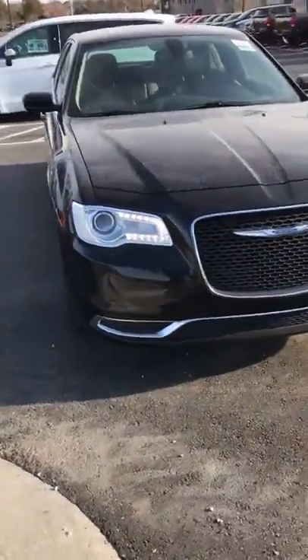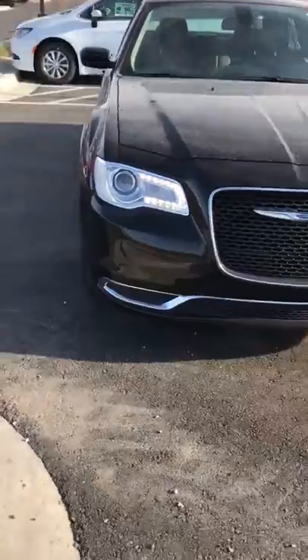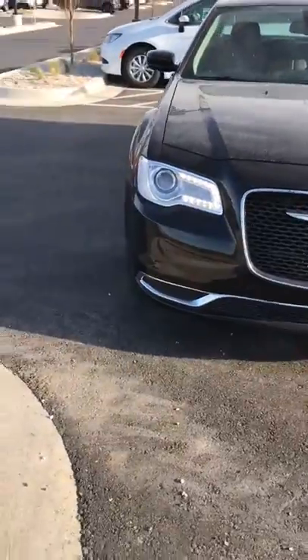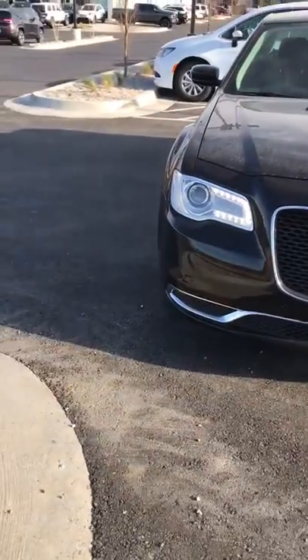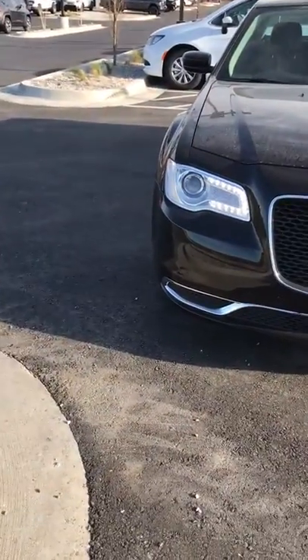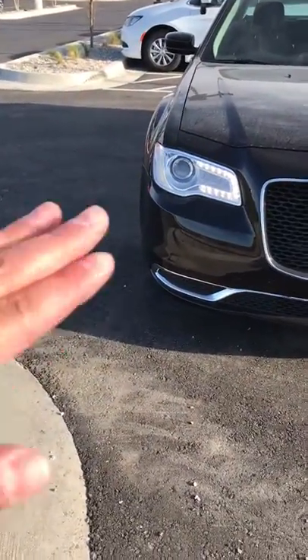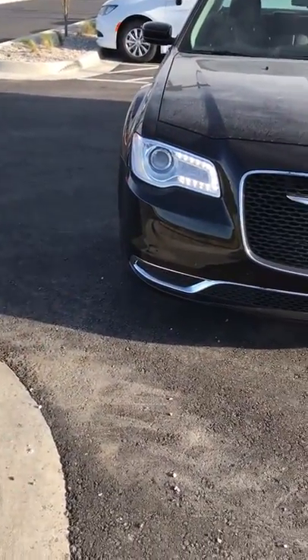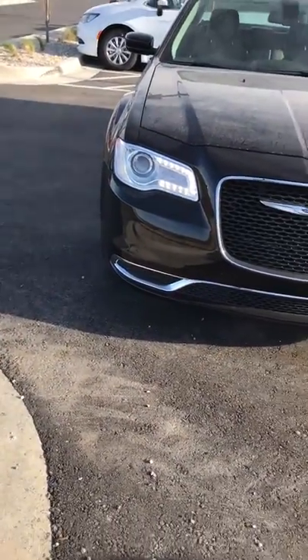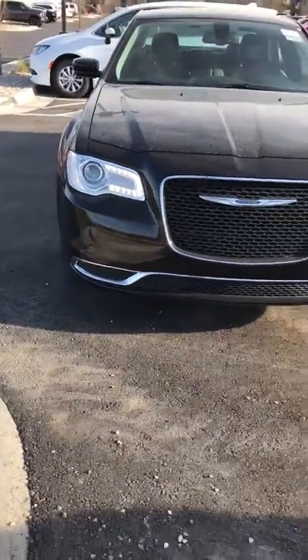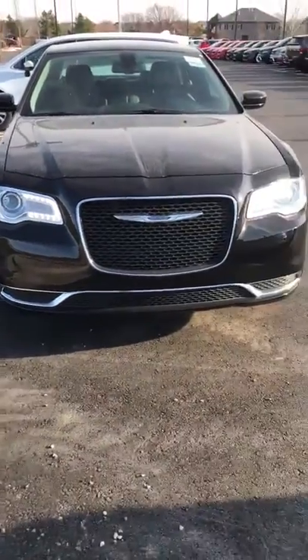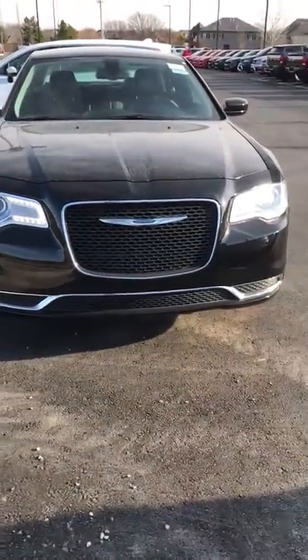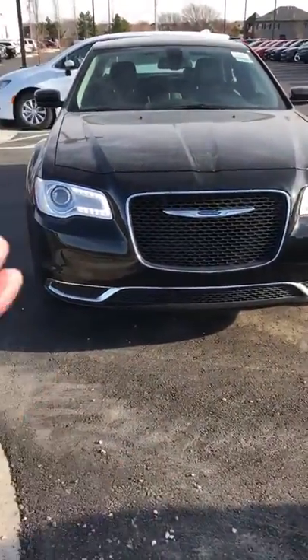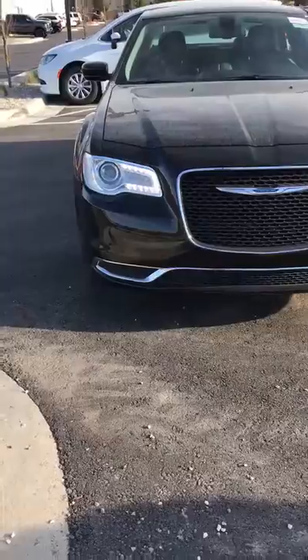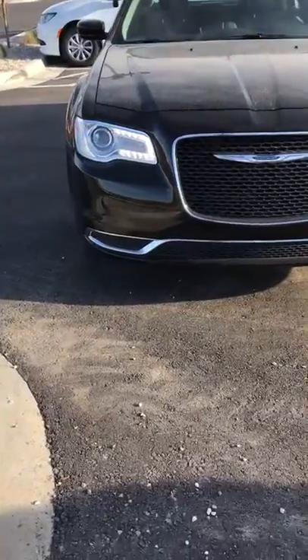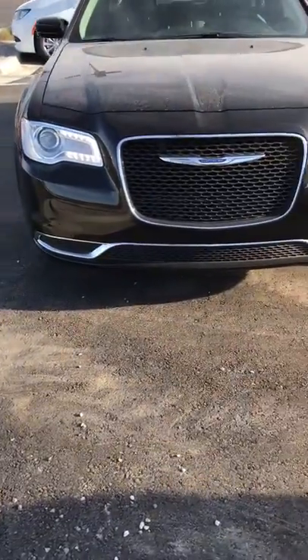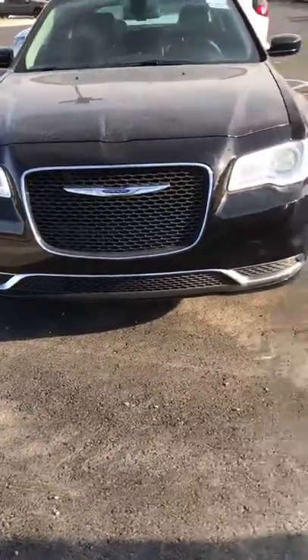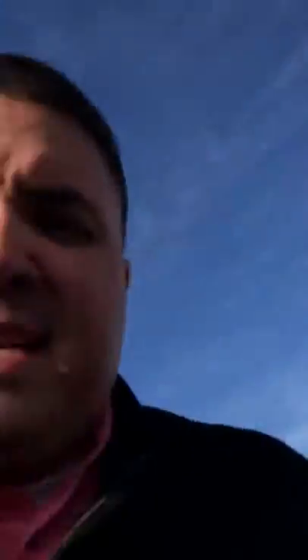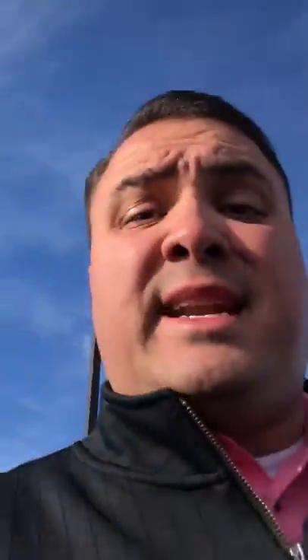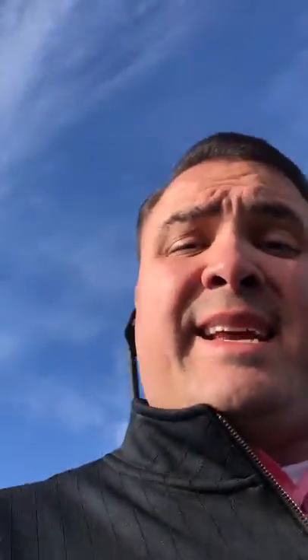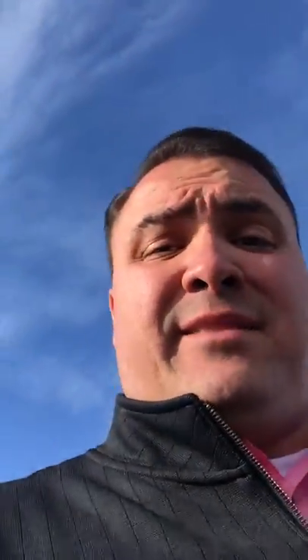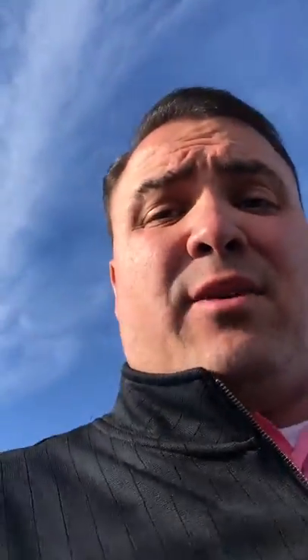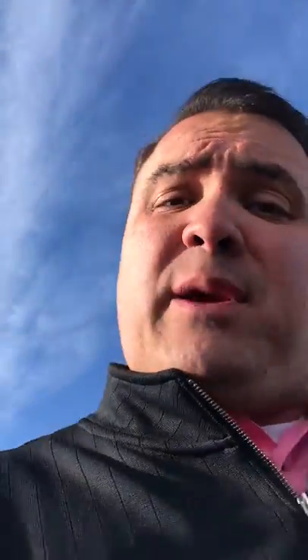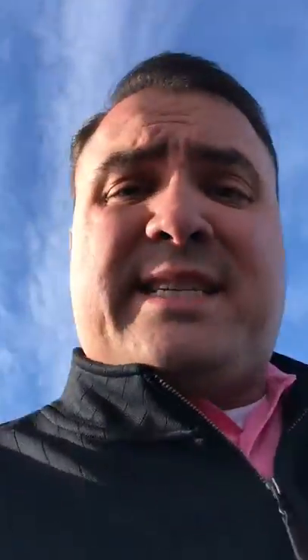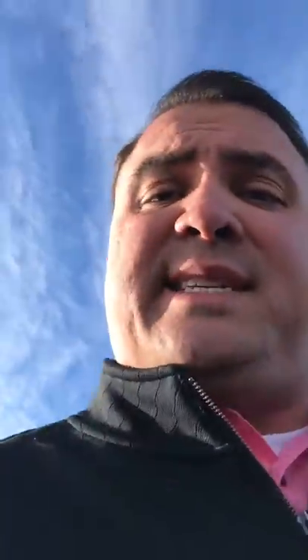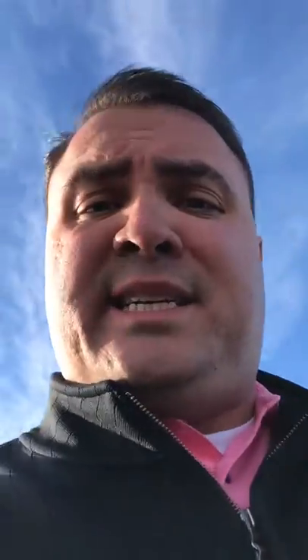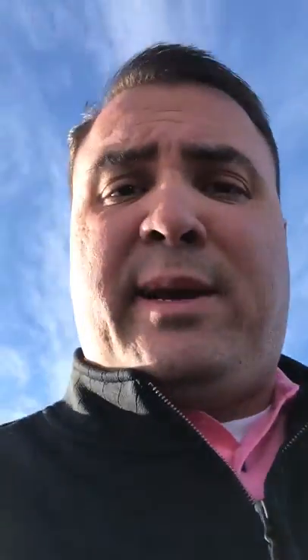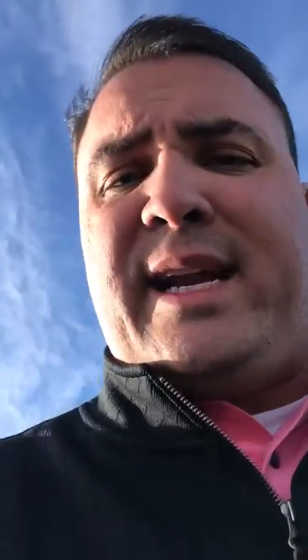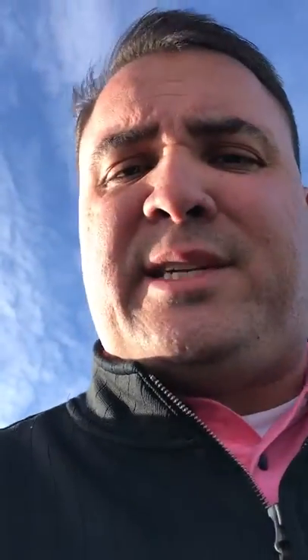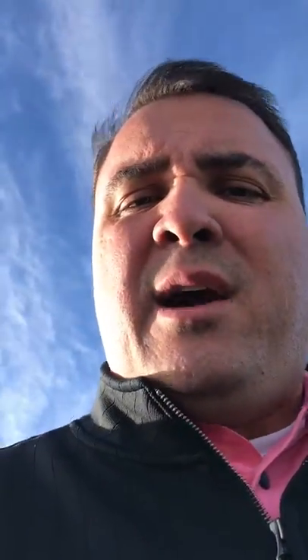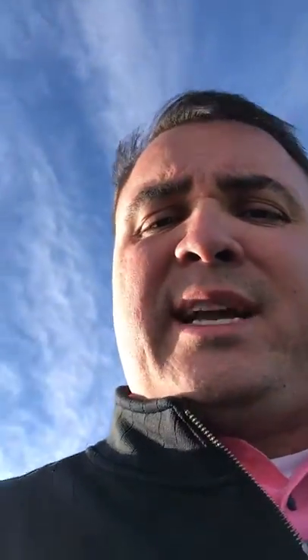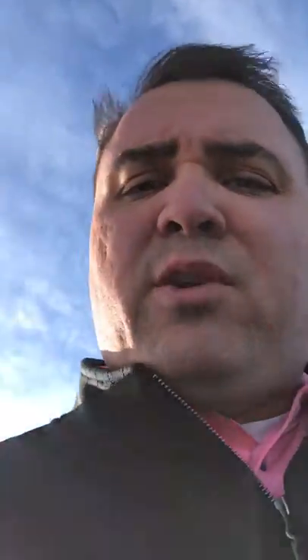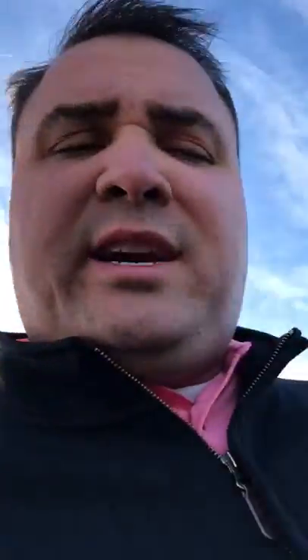That grille has the LED lighting with the HID high-intensity discharge headlights. It has the LED daytime running lights on it. This is just an excellent, excellent vehicle. 3.6 liter V6 engine, 8-speed automatic transmission with electronic rotary shift.